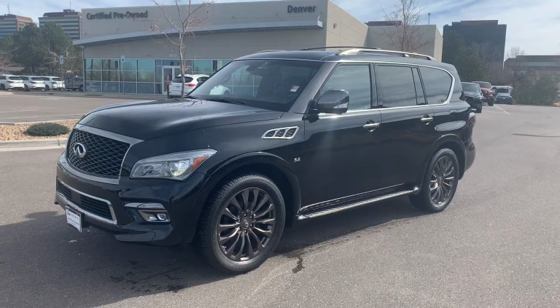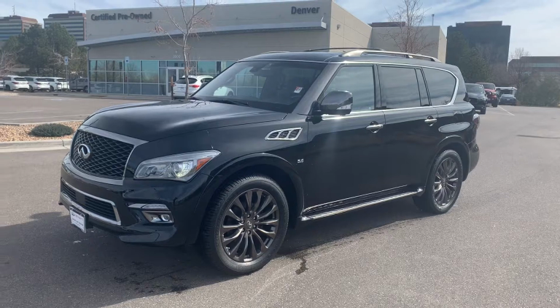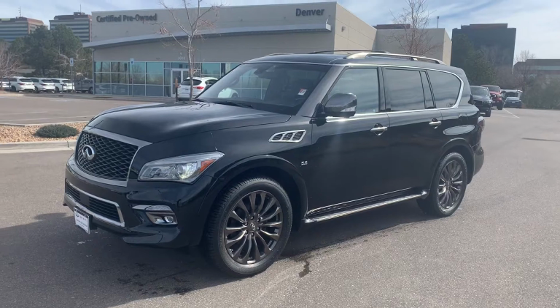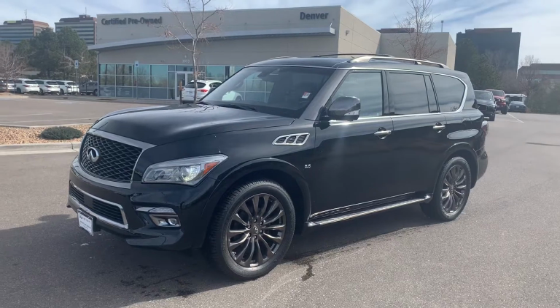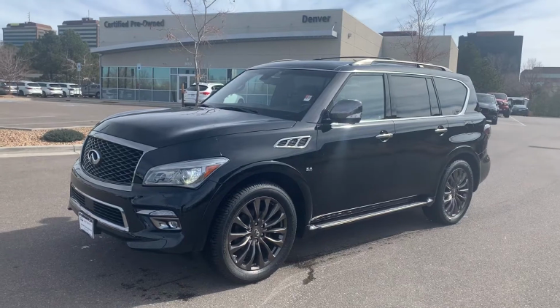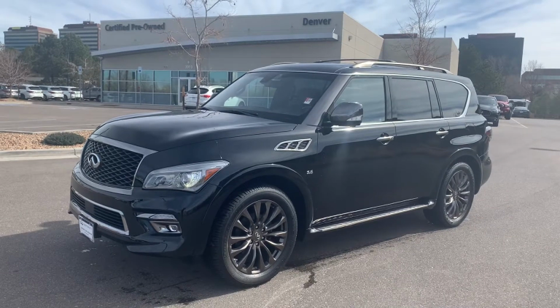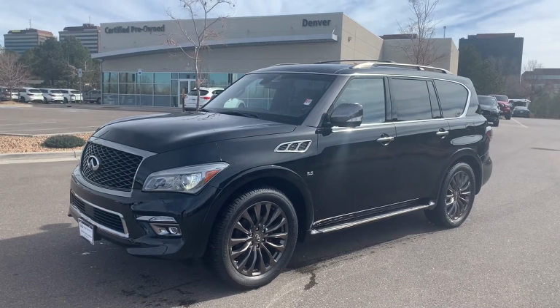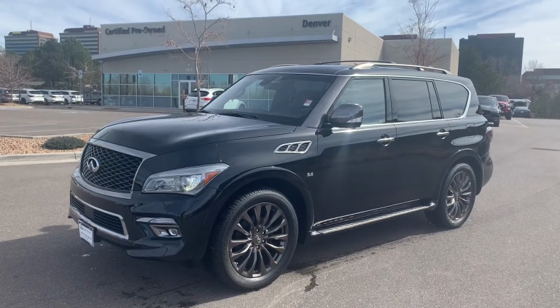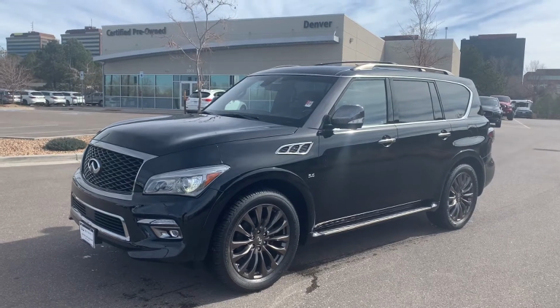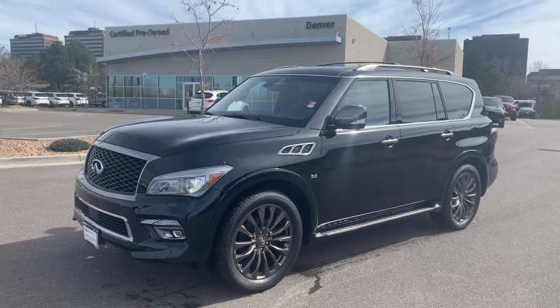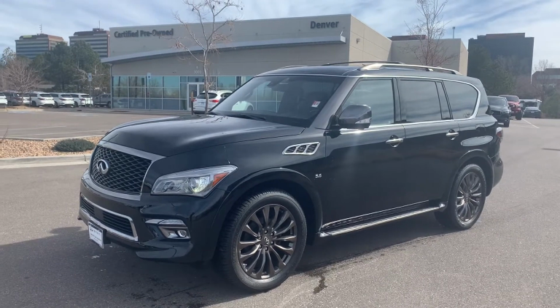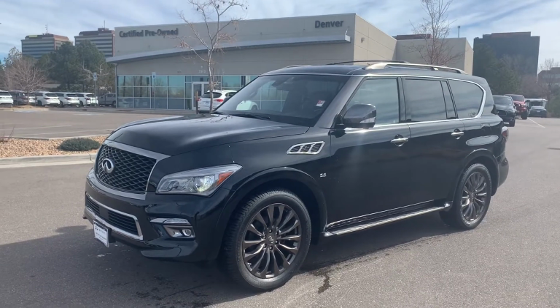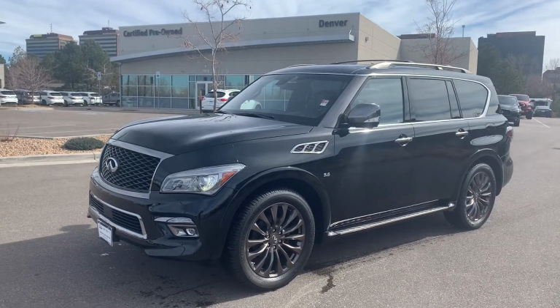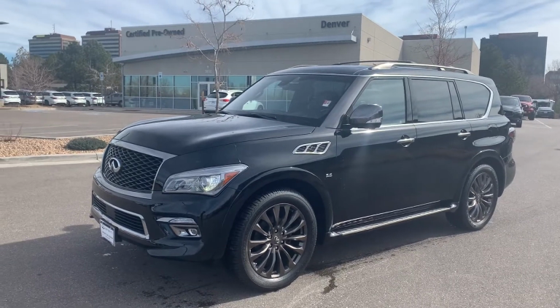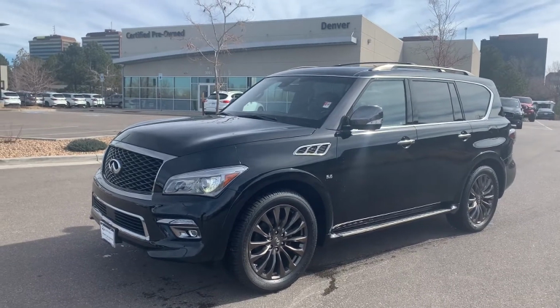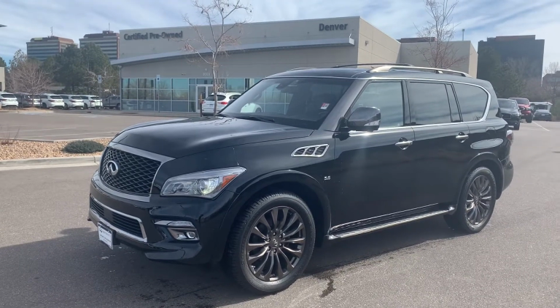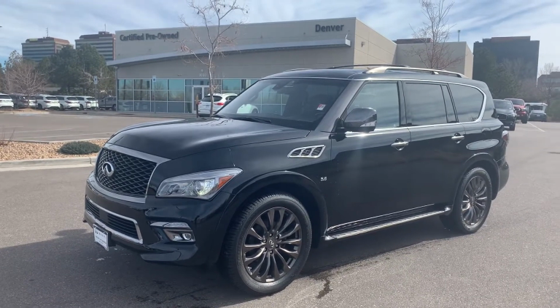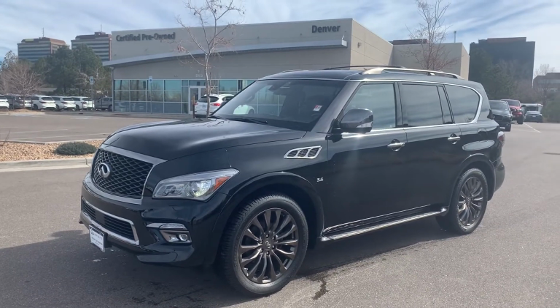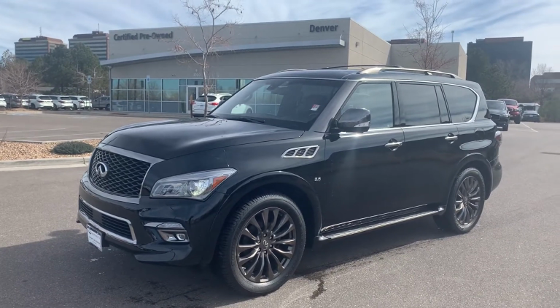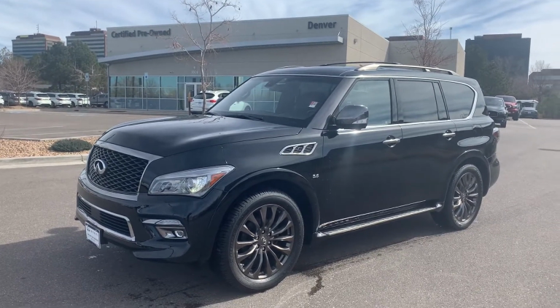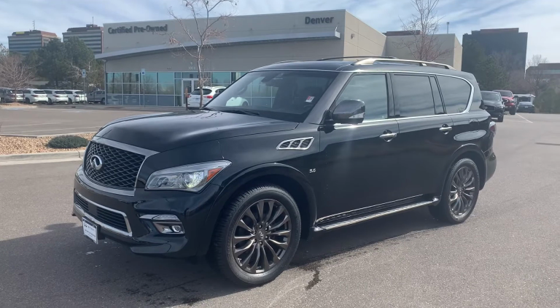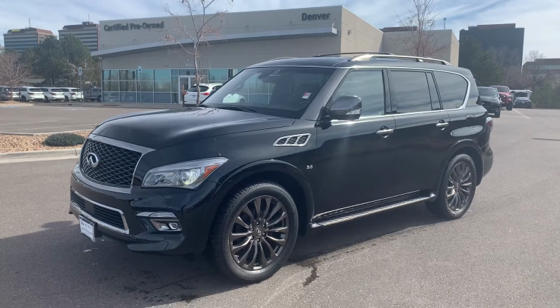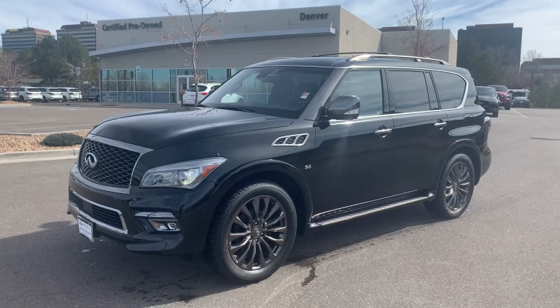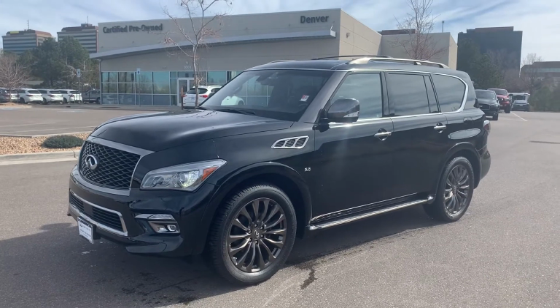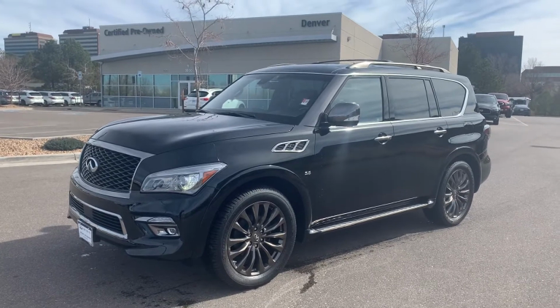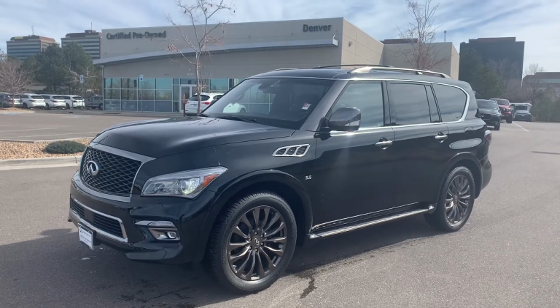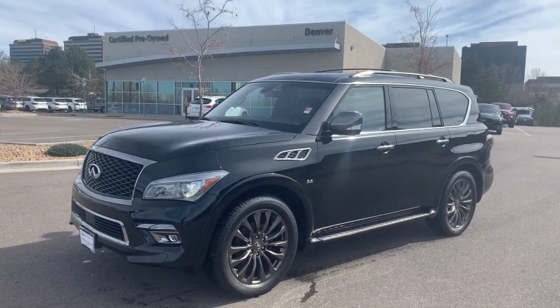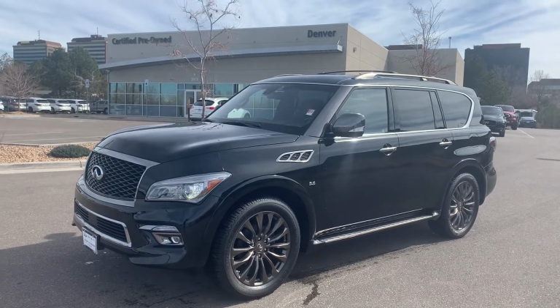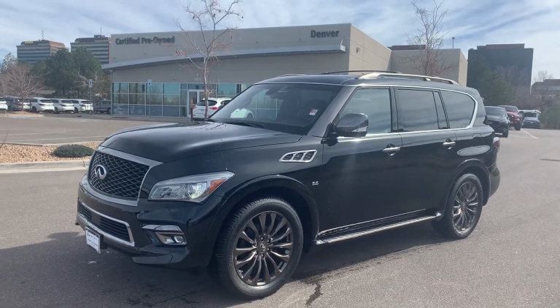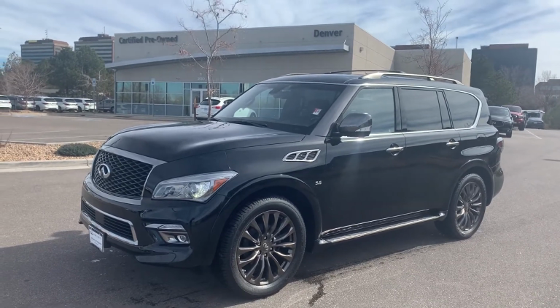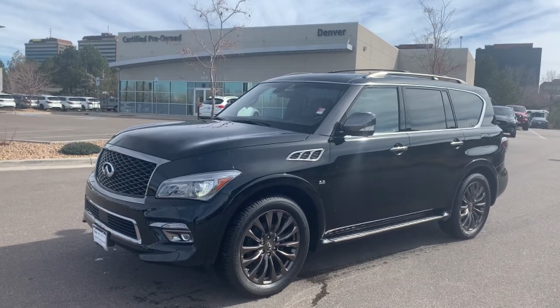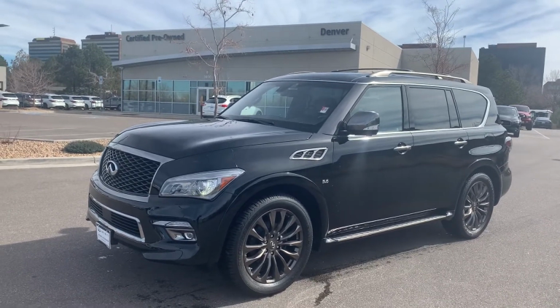Hello, this is Sean from Infiniti of Denver. Just wanted to send over a quick video of the 2017 Infiniti QX80 Limited that we have here at the store.